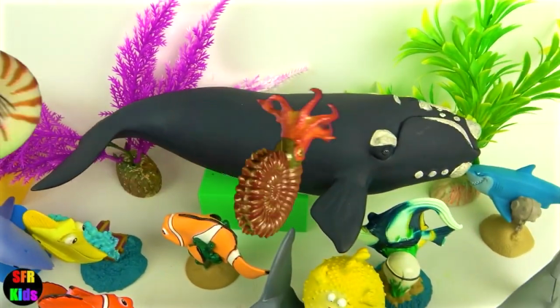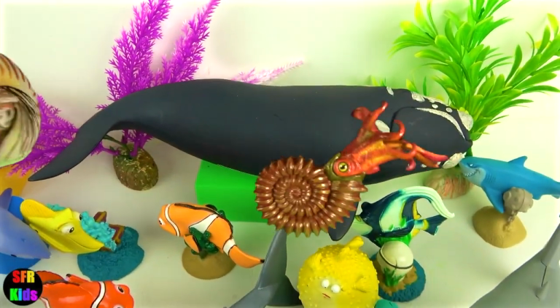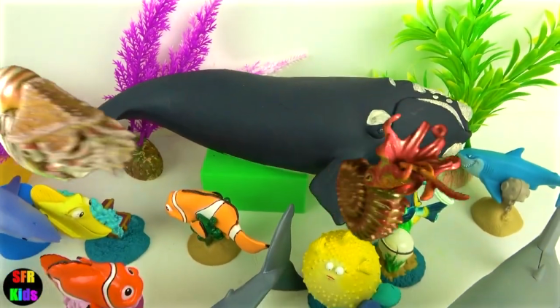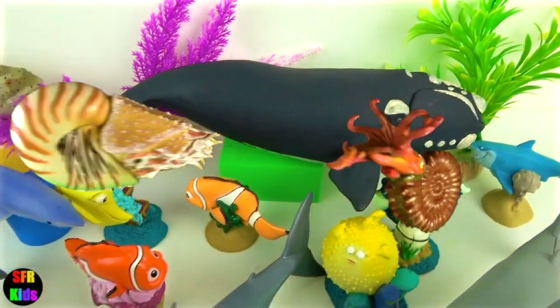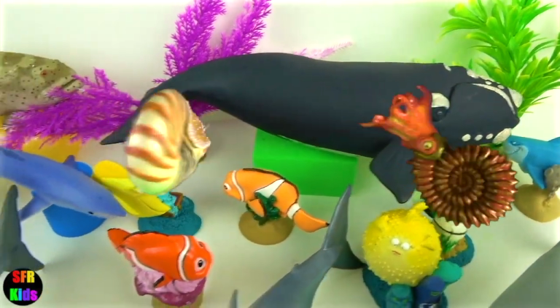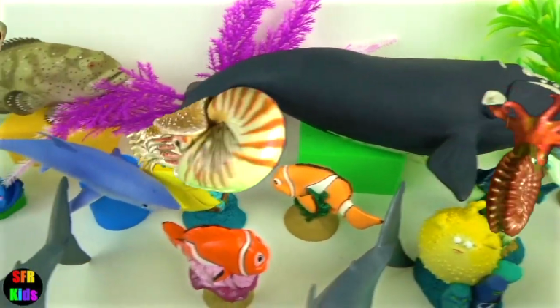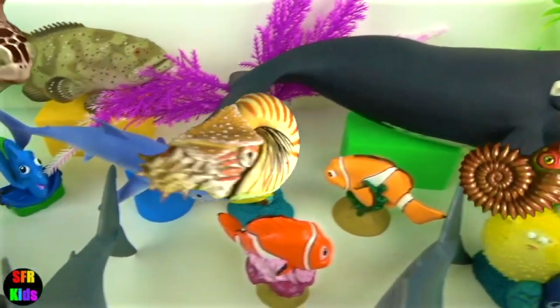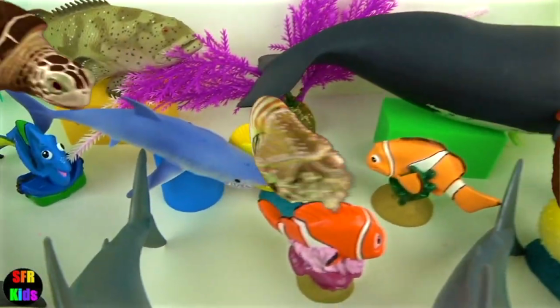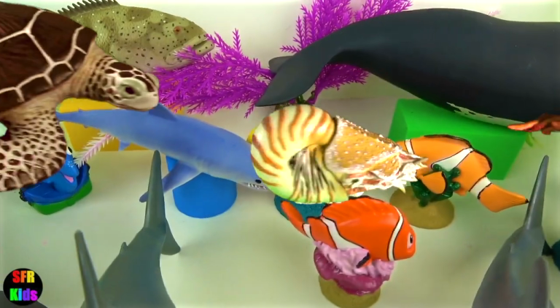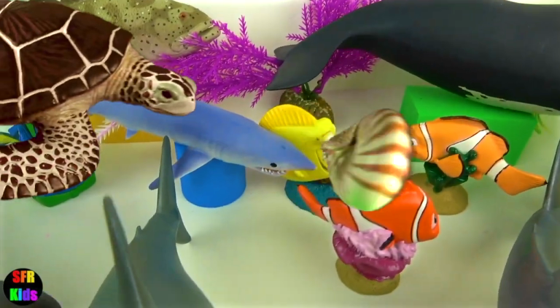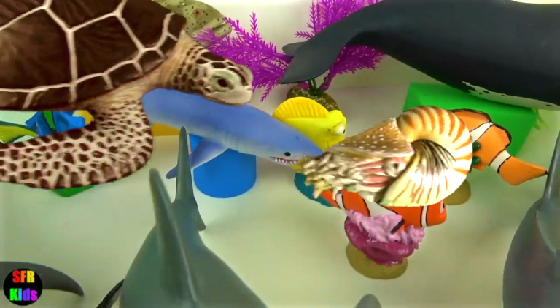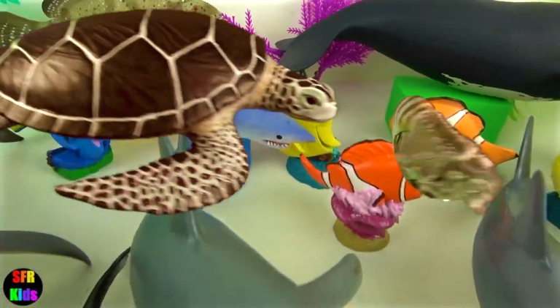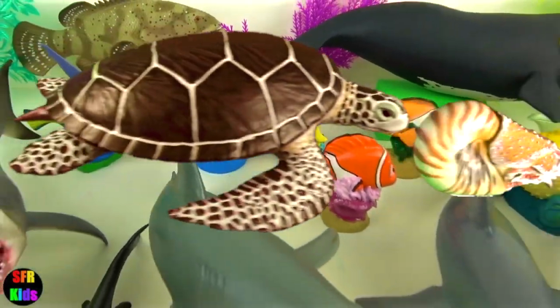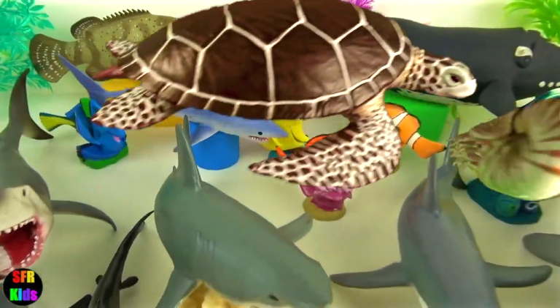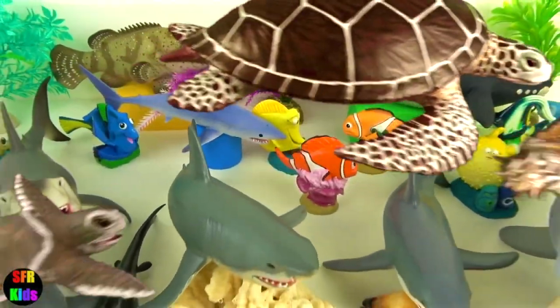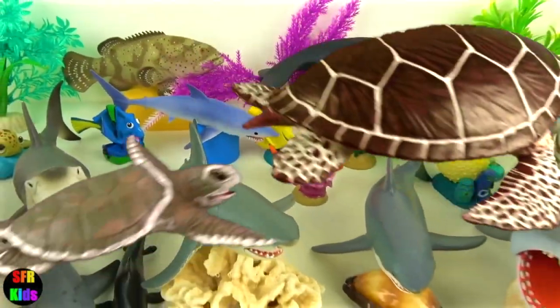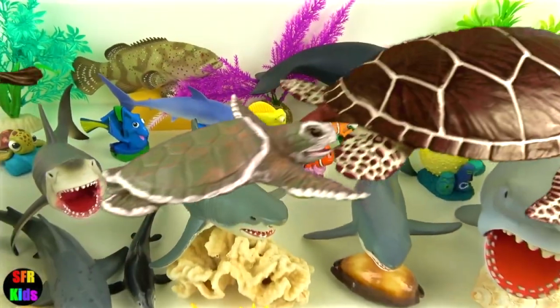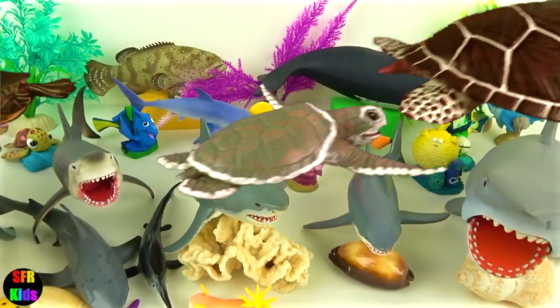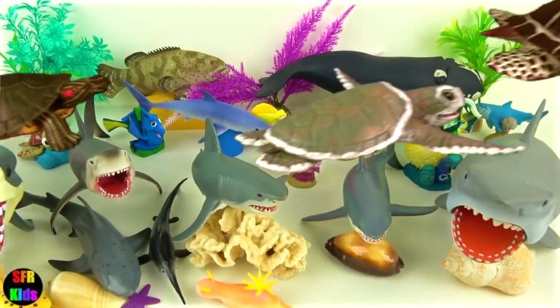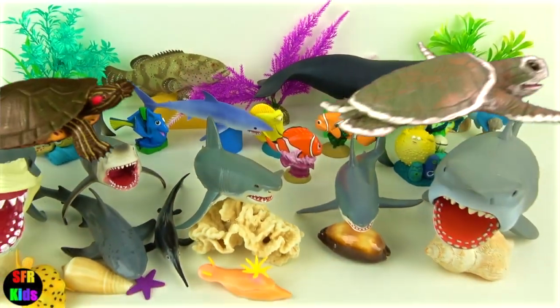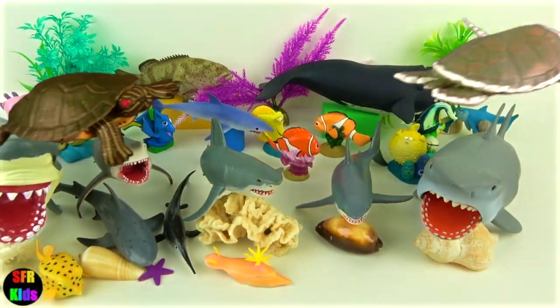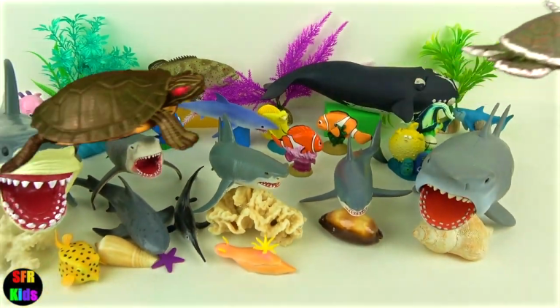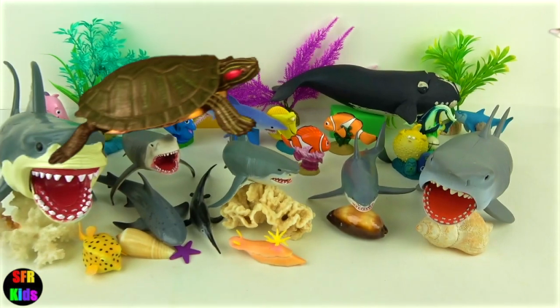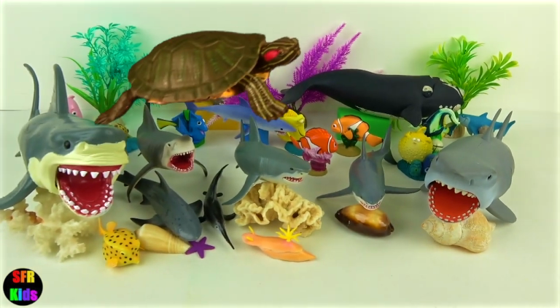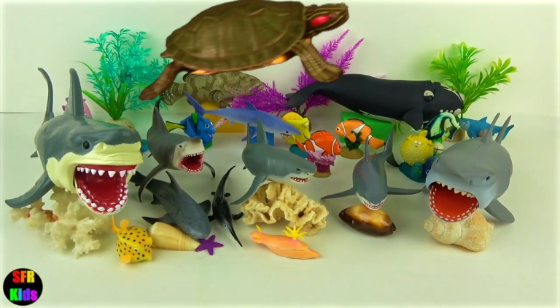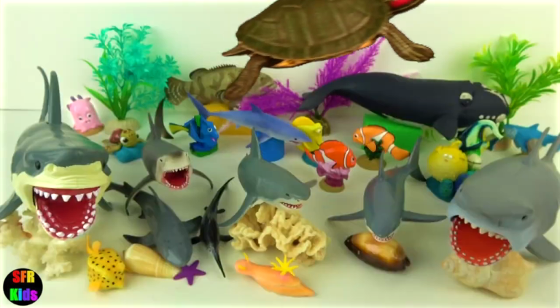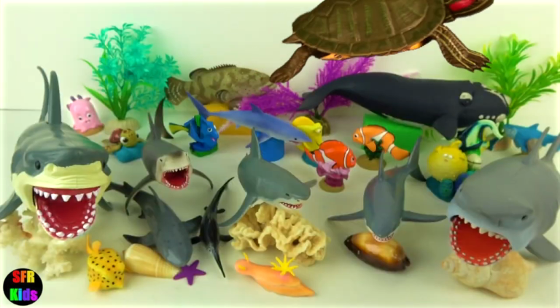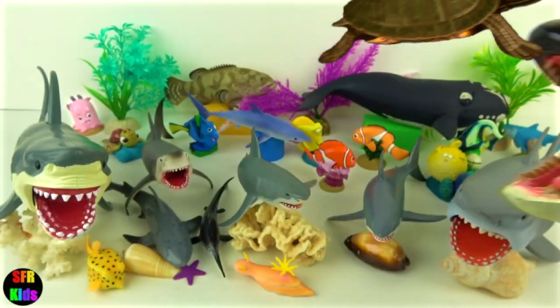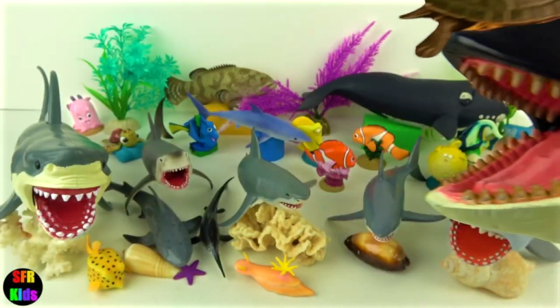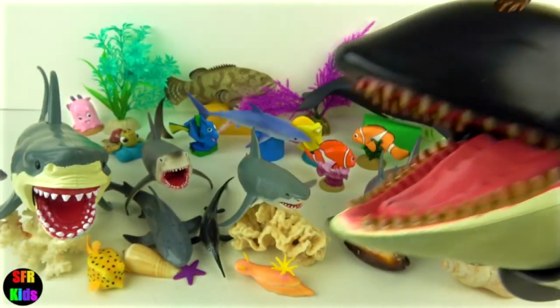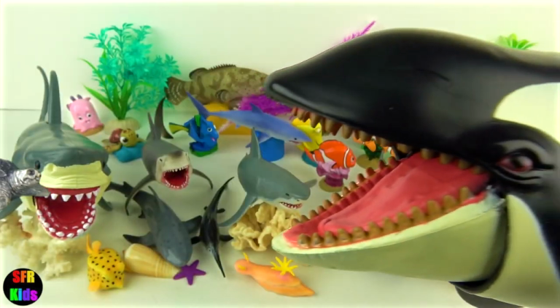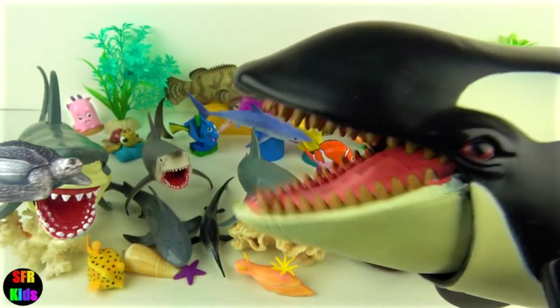Subscribe and give a thumbs up if you like whales, sharks and other sea creatures. There's a fun ending today.